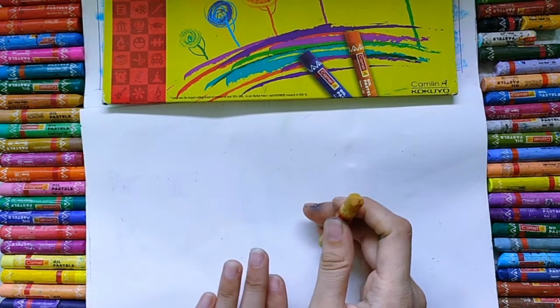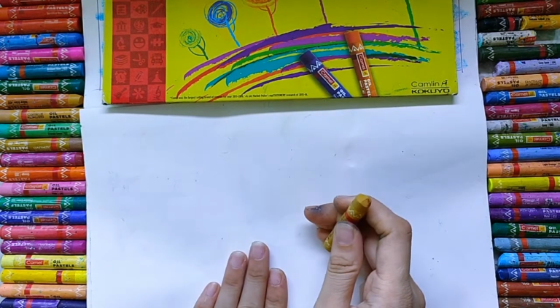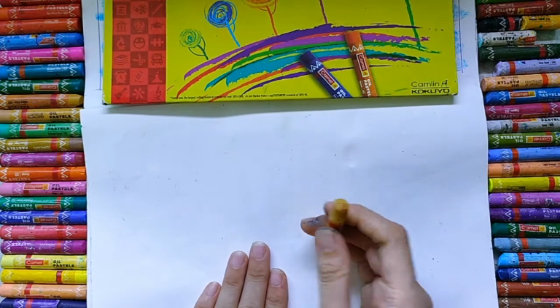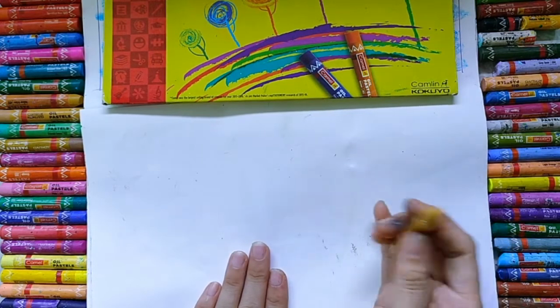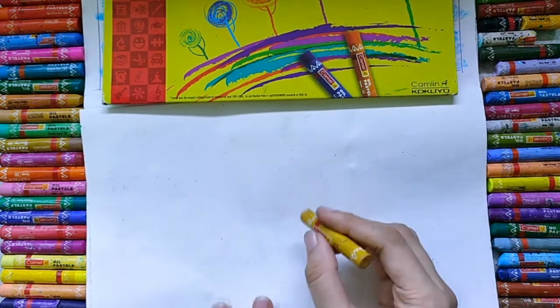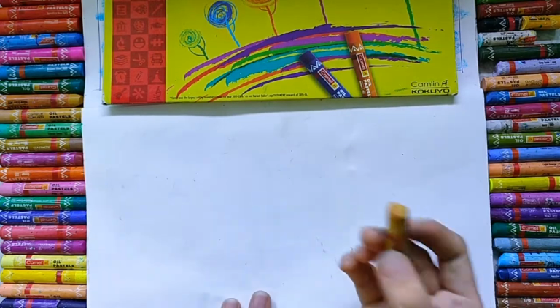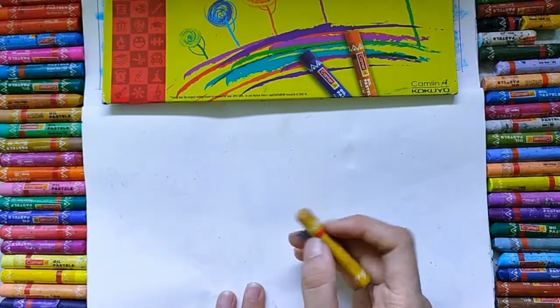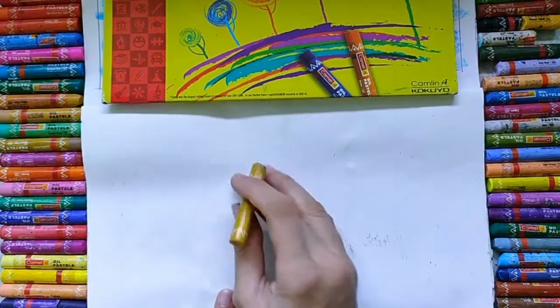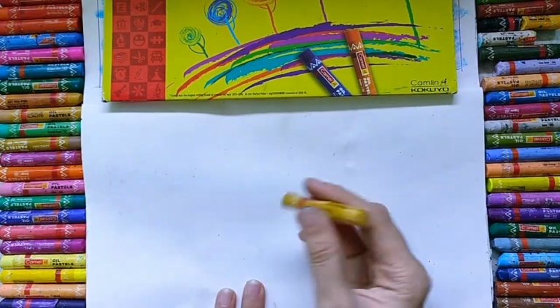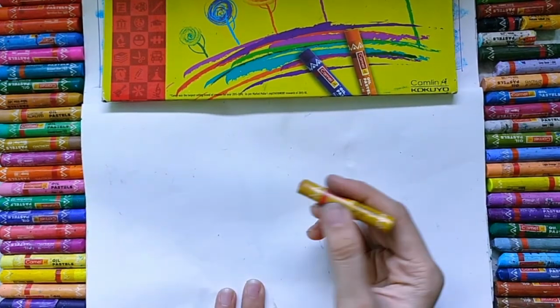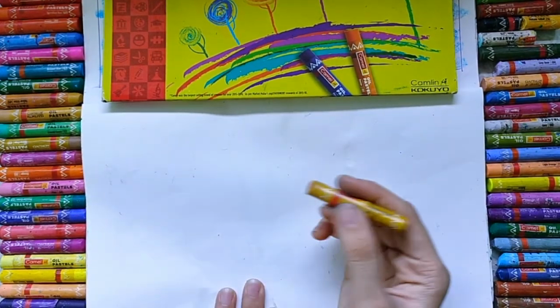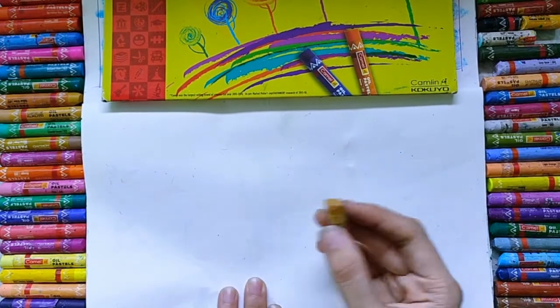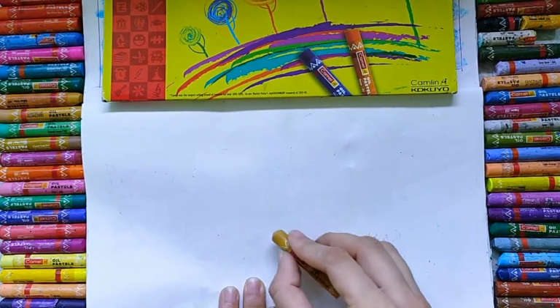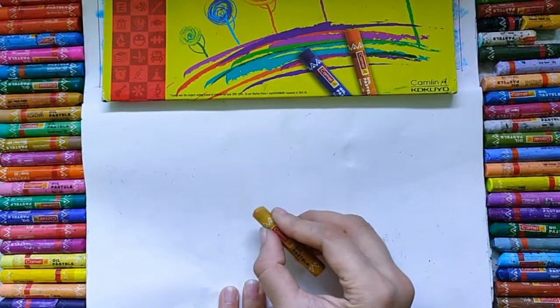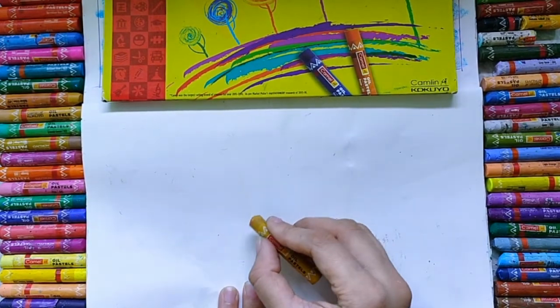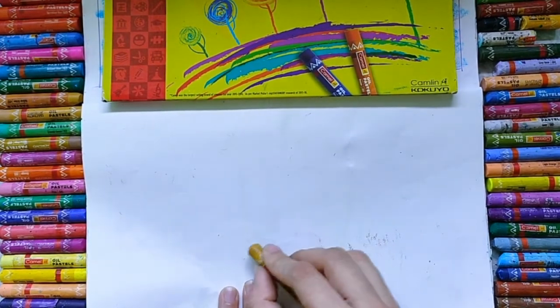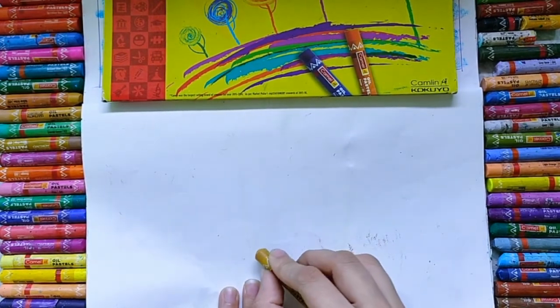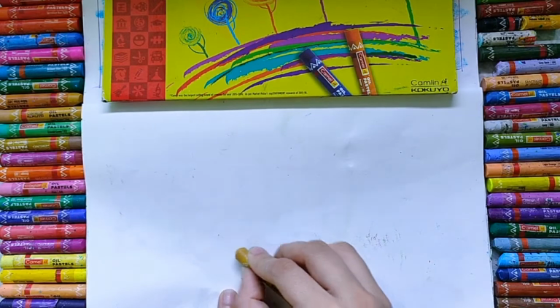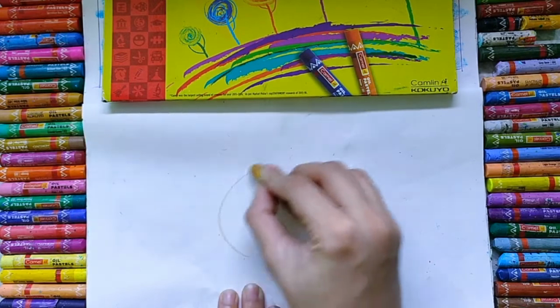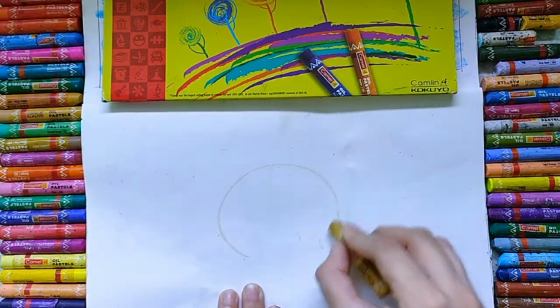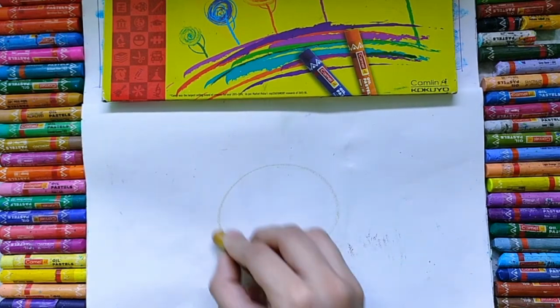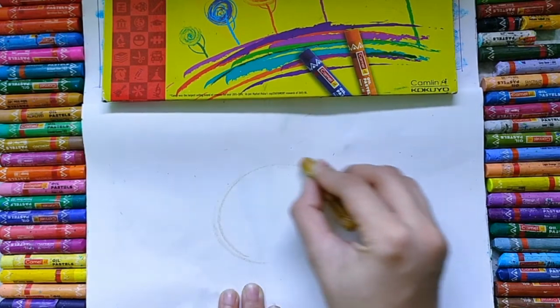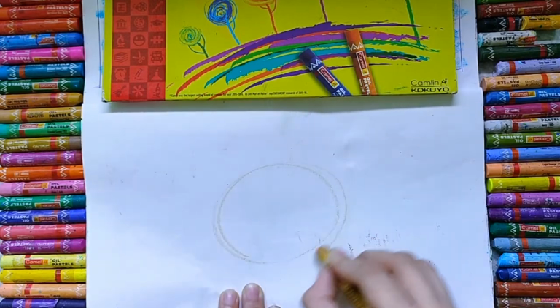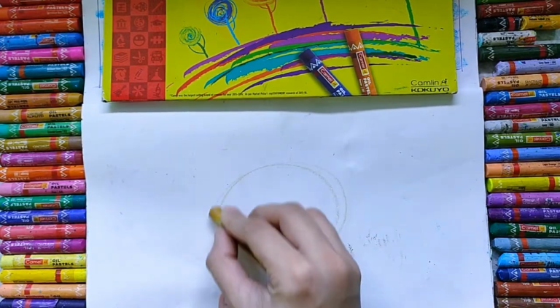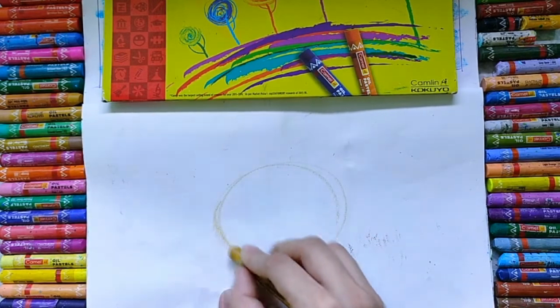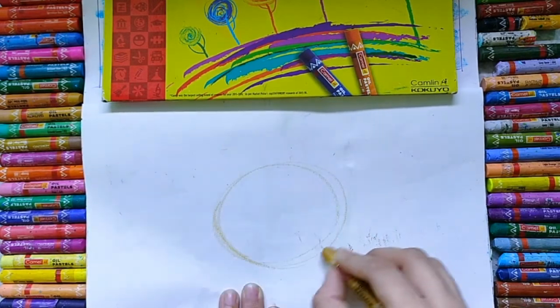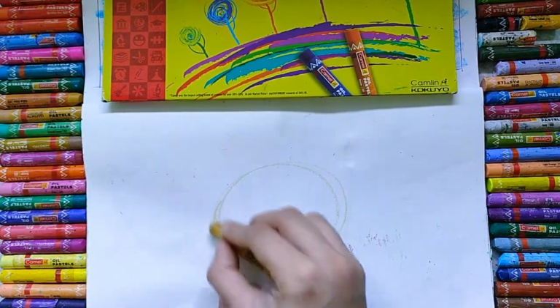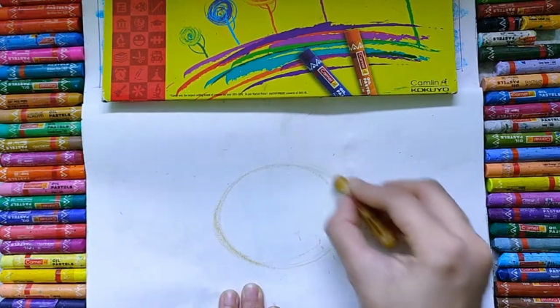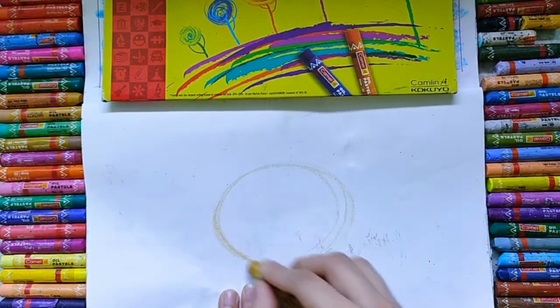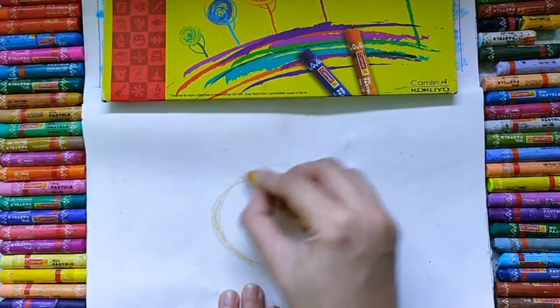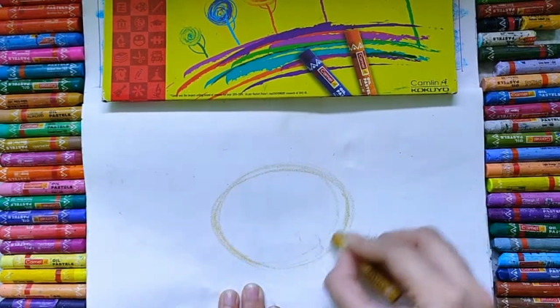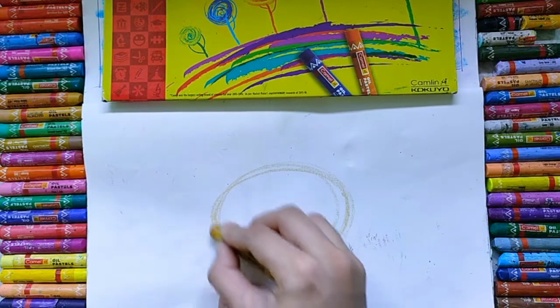Take one paper. Here I have a color chop, but you can use a pencil for this. Draw one circle or one oval shape, in this way.